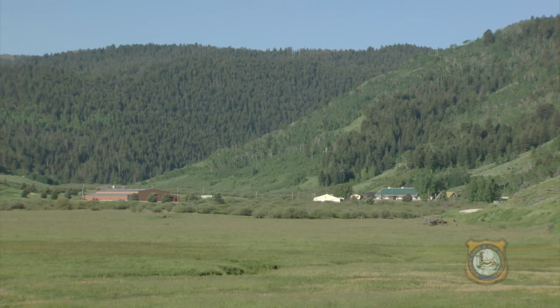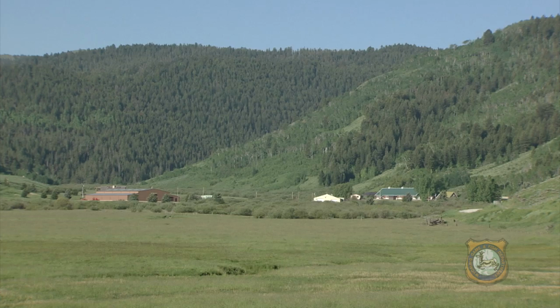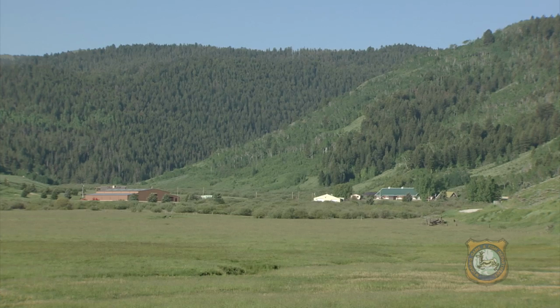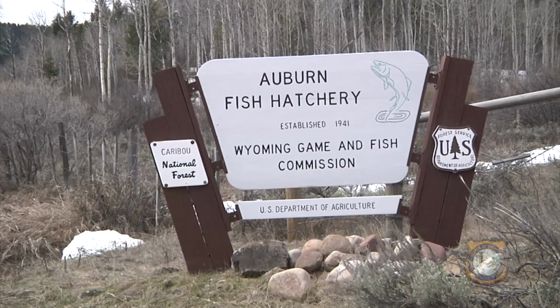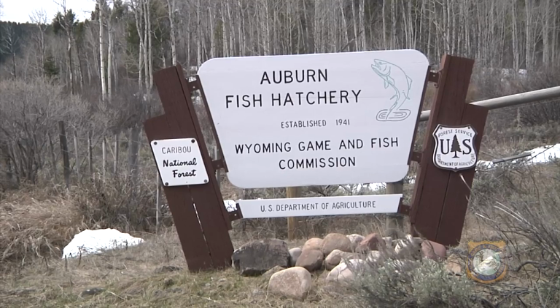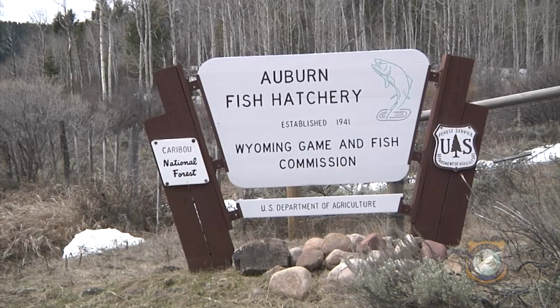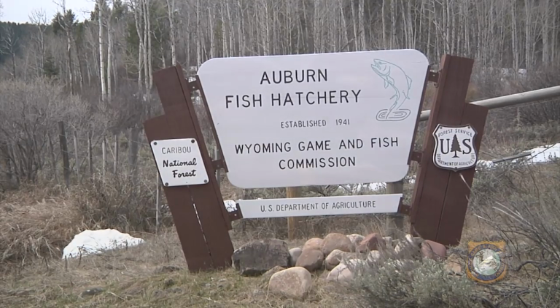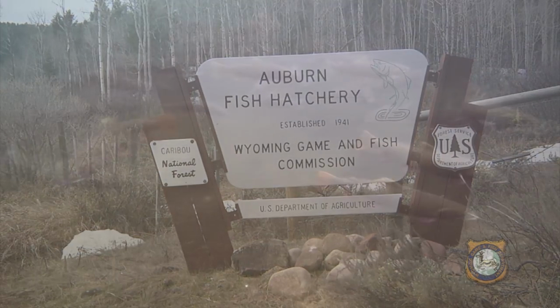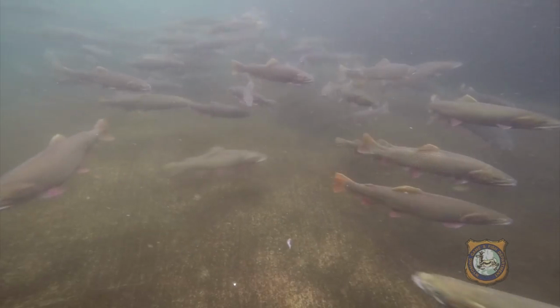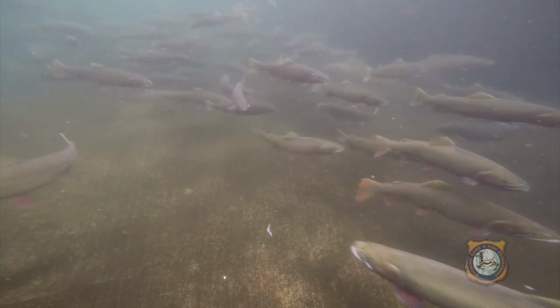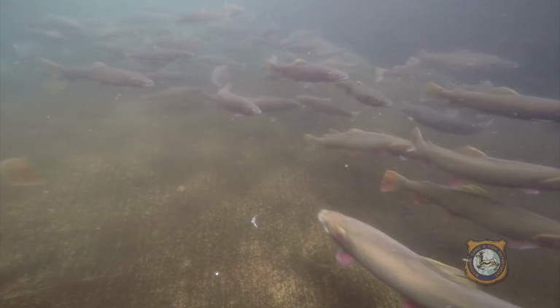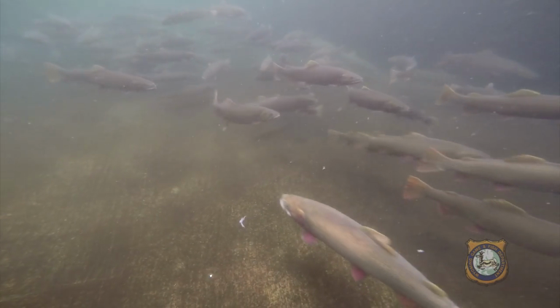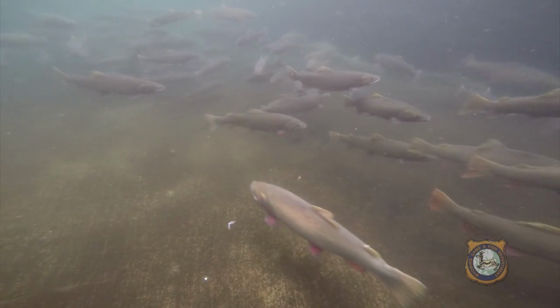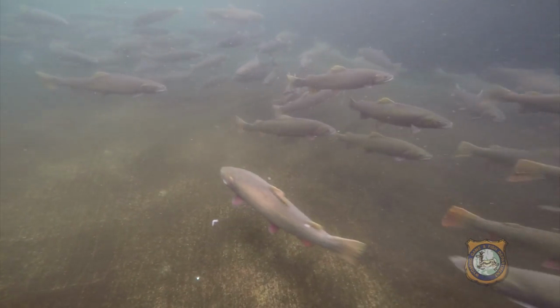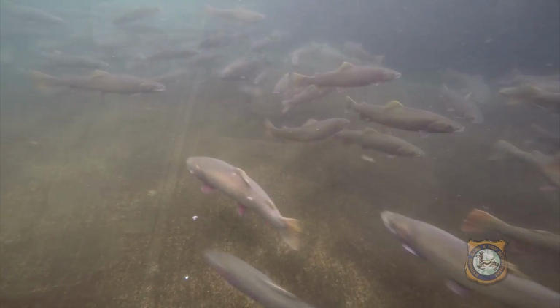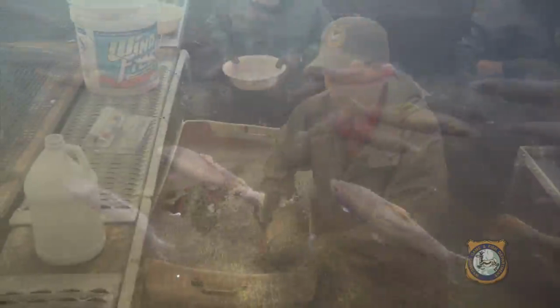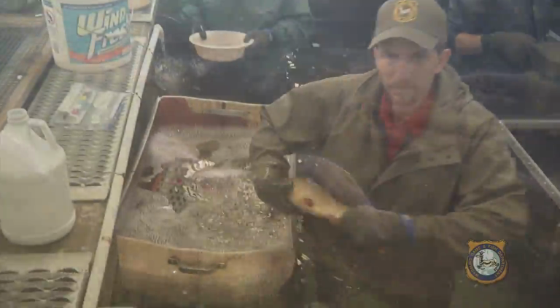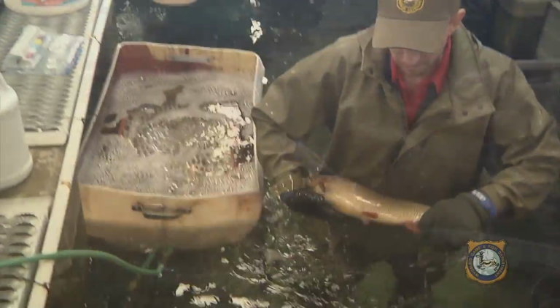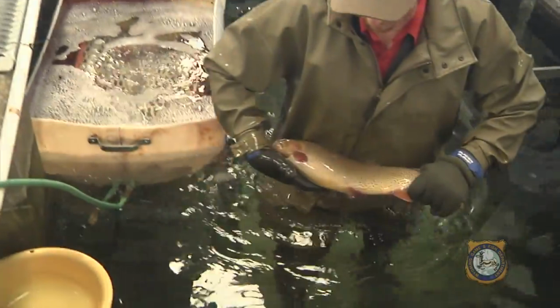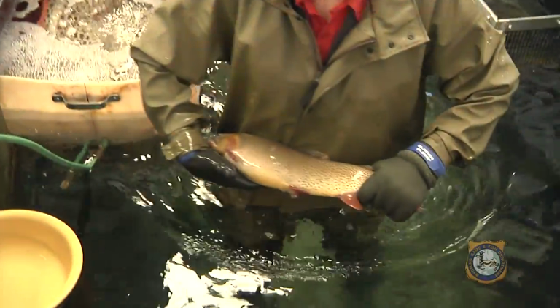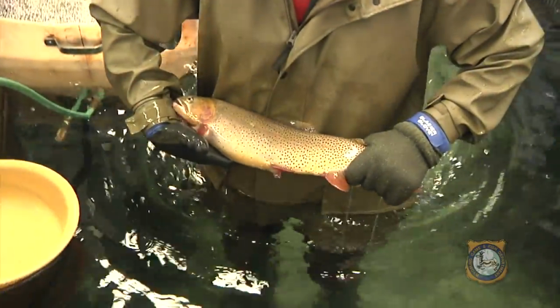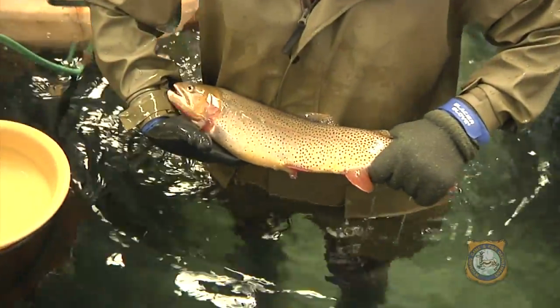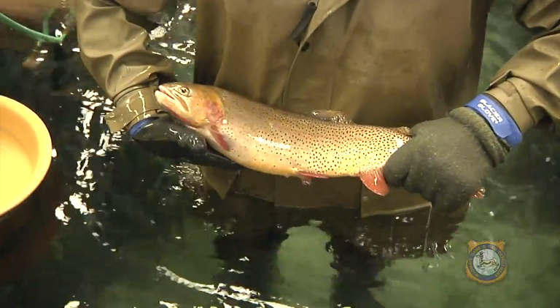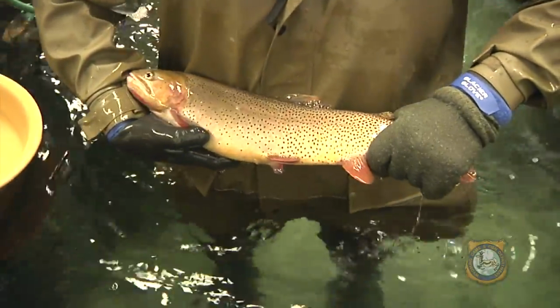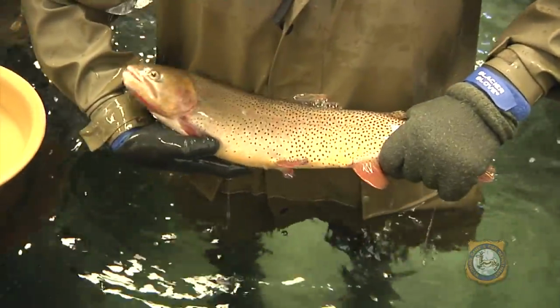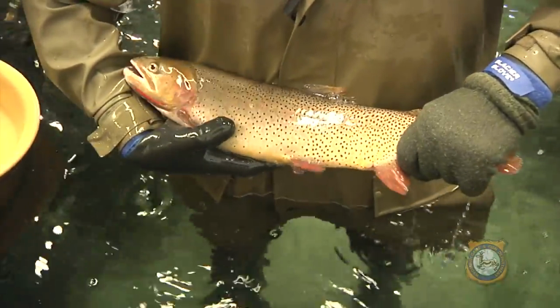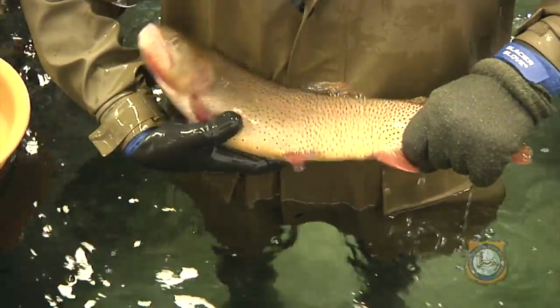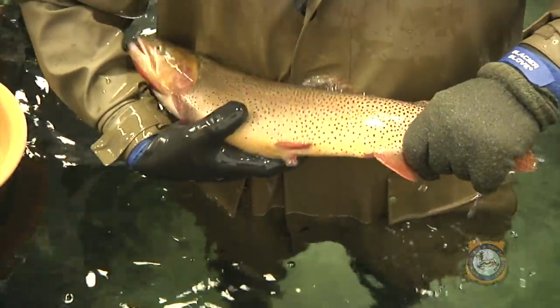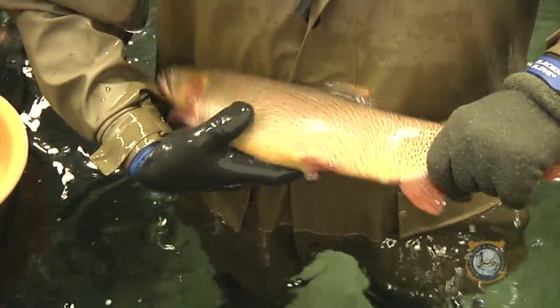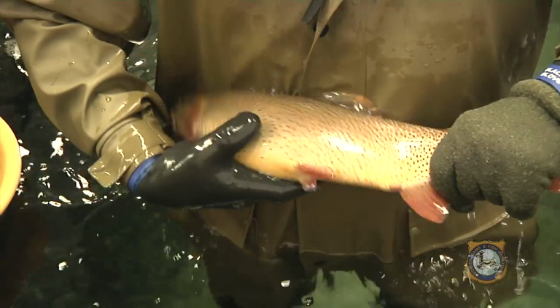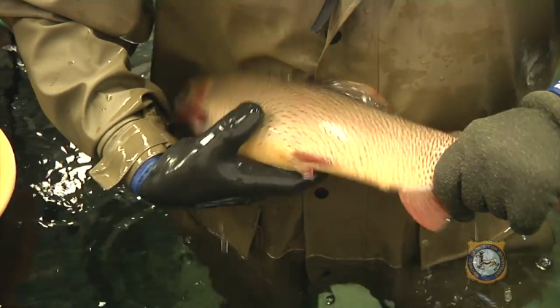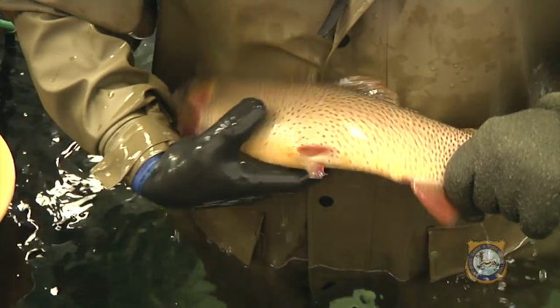At the Wyoming Game and Fish Department's Auburn Hatchery, home to the state's Snake River cutthroat broodstock, hatchery personnel are nearing the end of their annual spawning efforts, hoping to collect up to 1.2 million eggs for incubation.